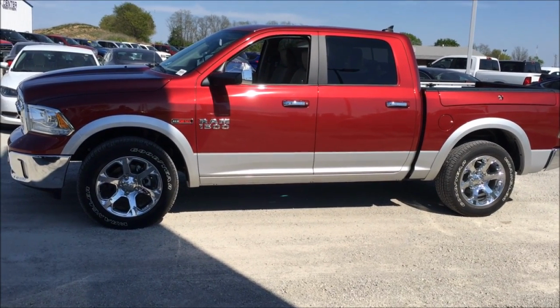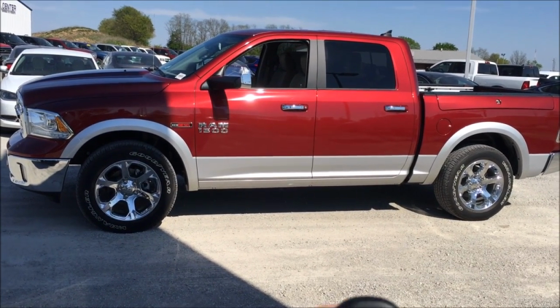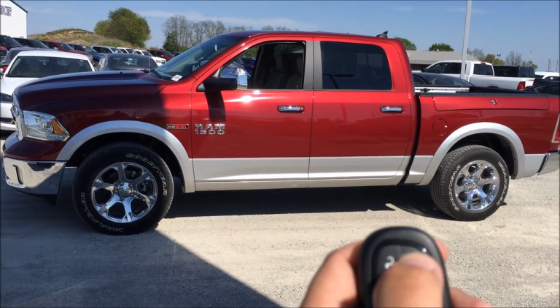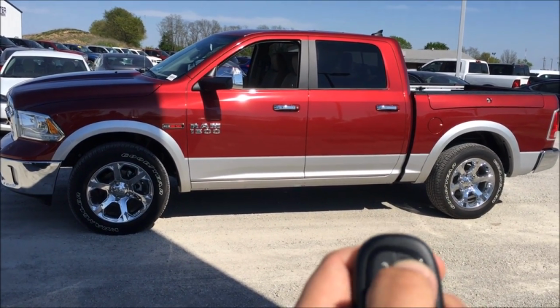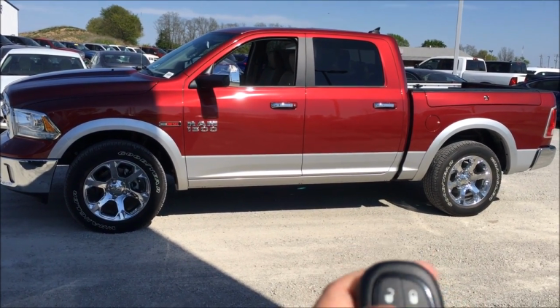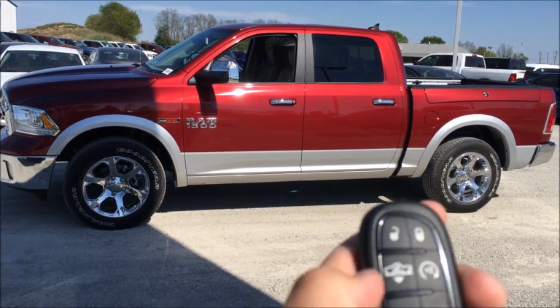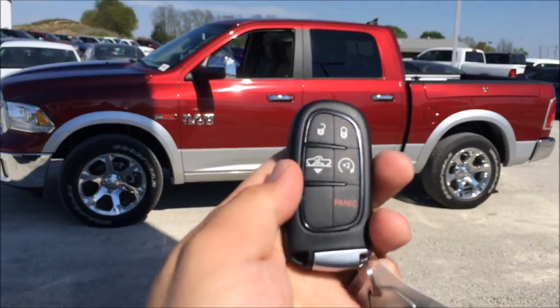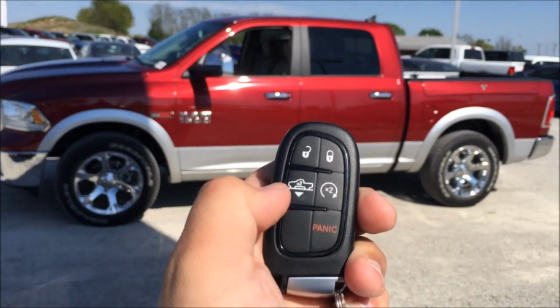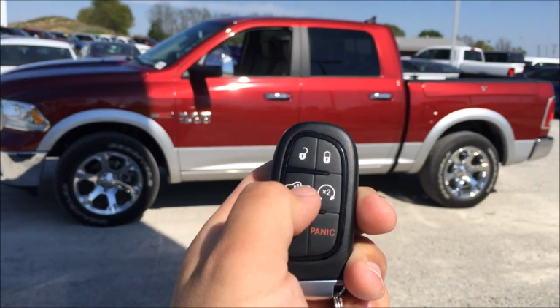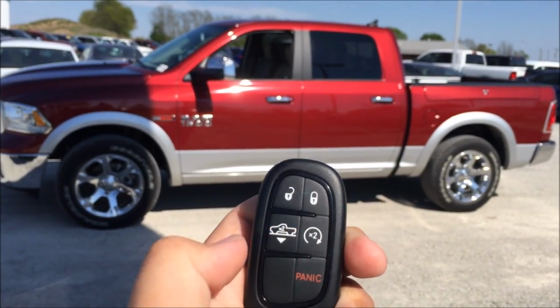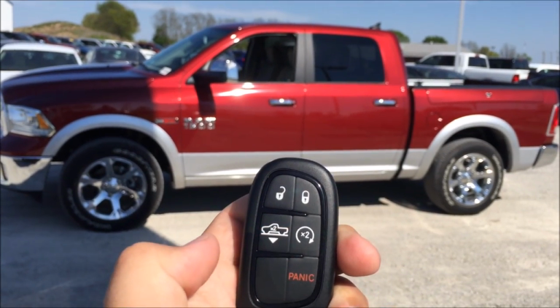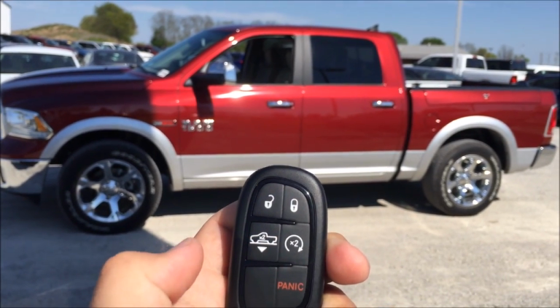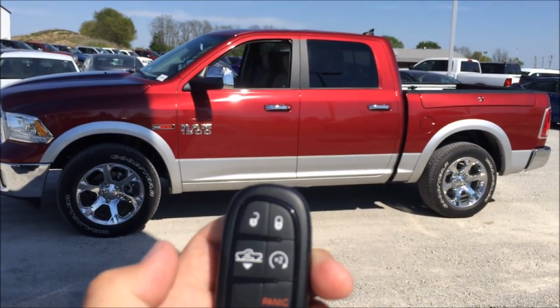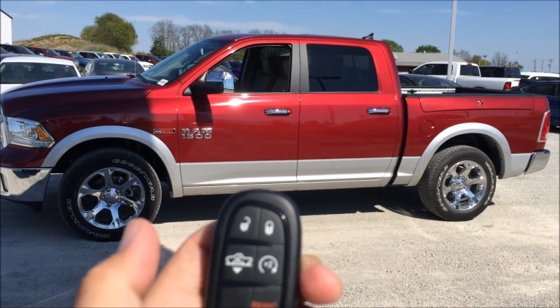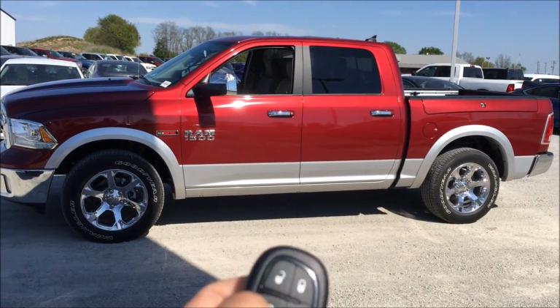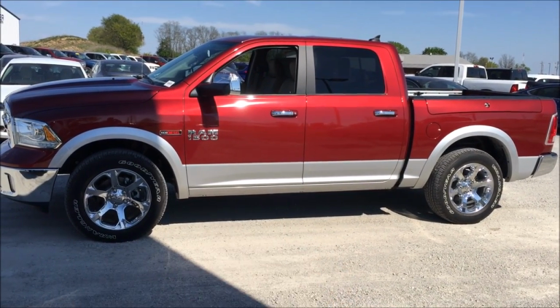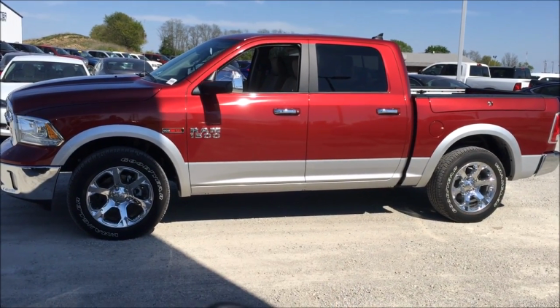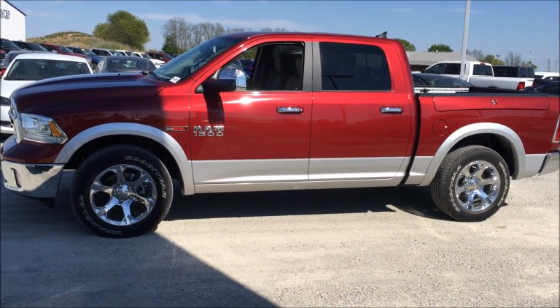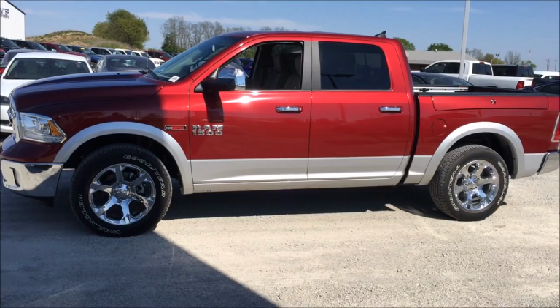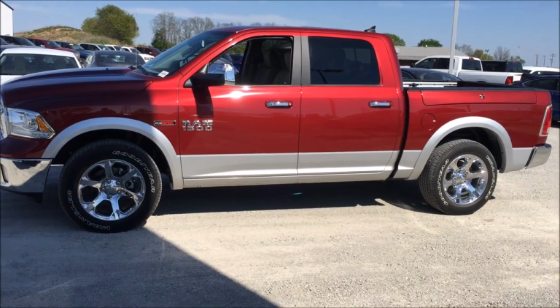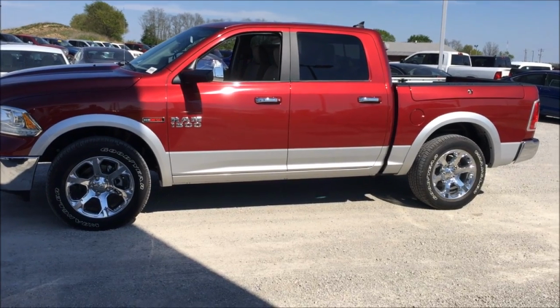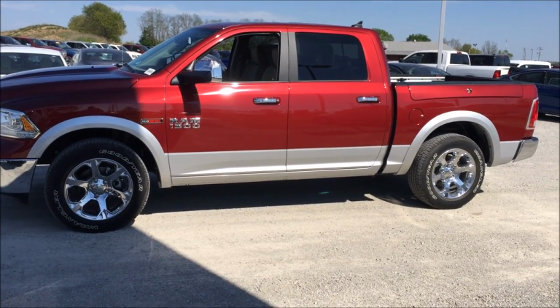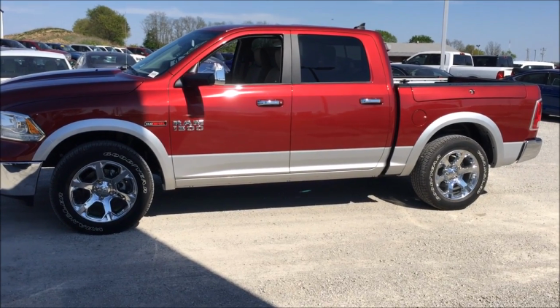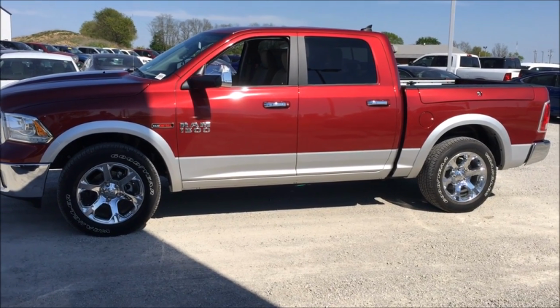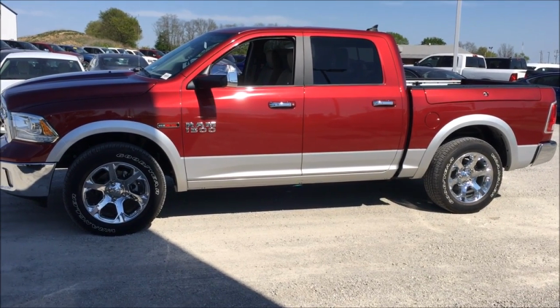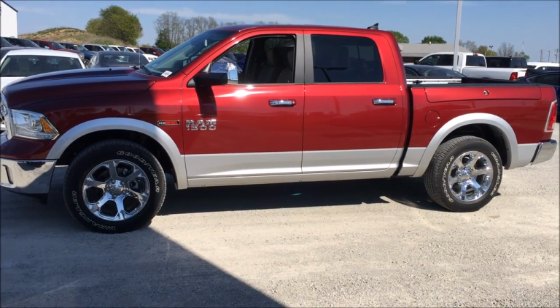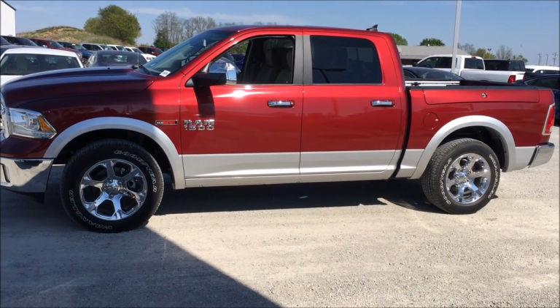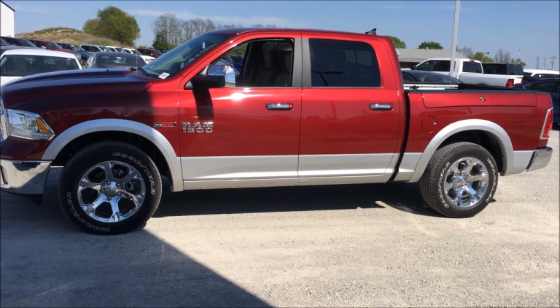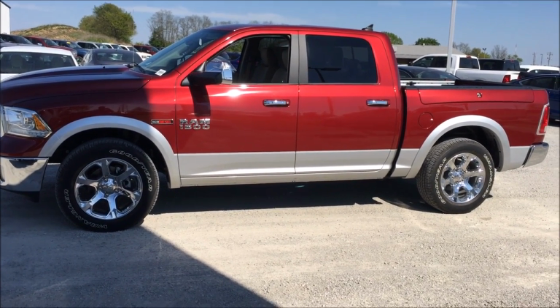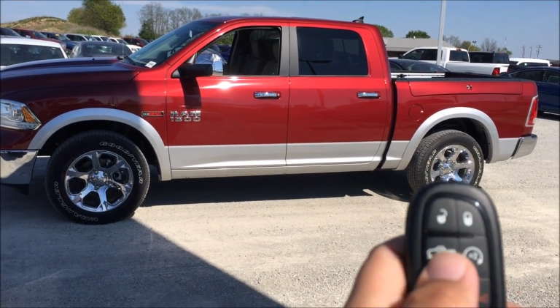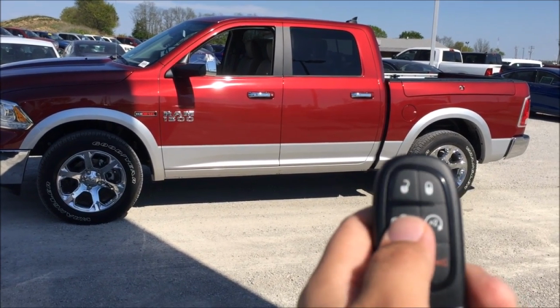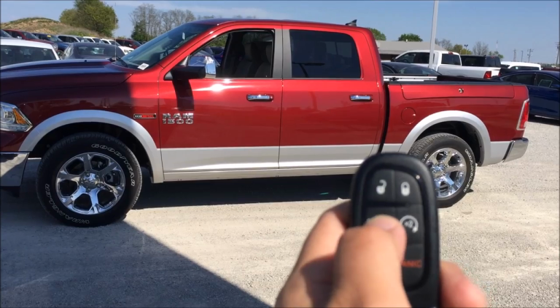So what we'll do is lock the truck, and I'm going to press this button twice. You'll hear it honk, and then once we get closer you'll hear and see it lowering, and then when it achieves the lowest level, it's going to honk again to let you know. So check this out.